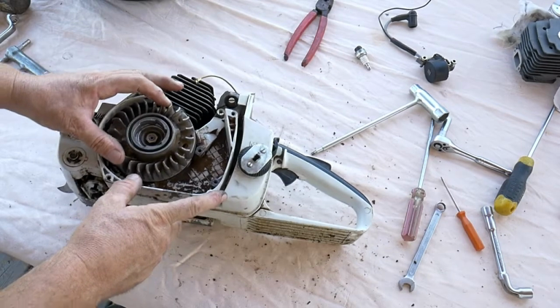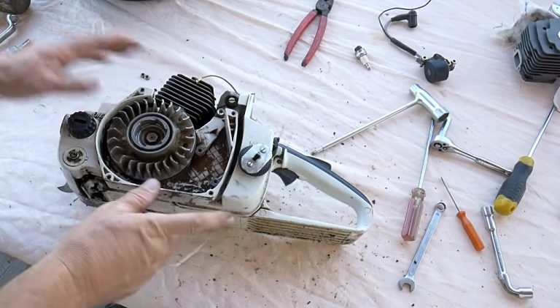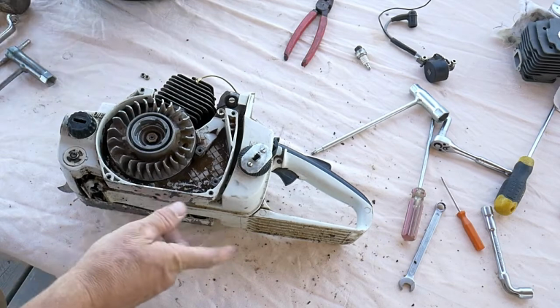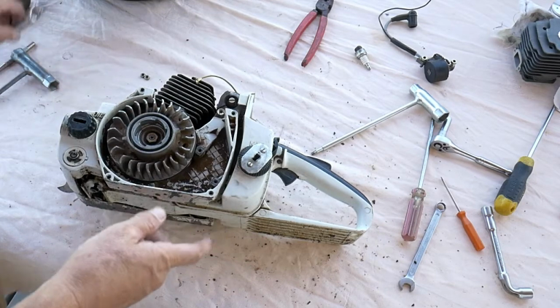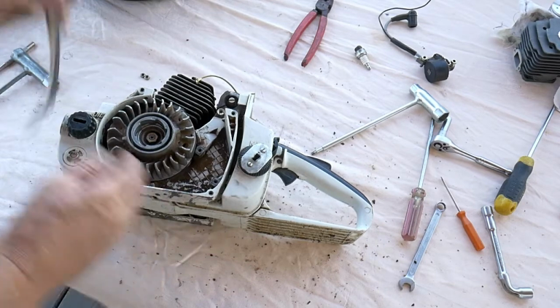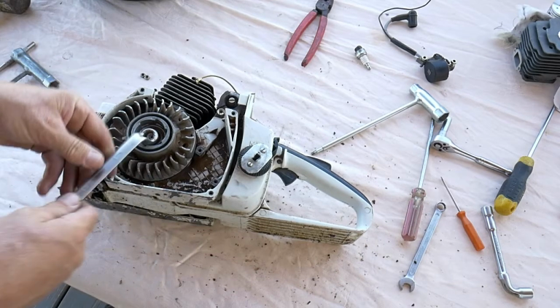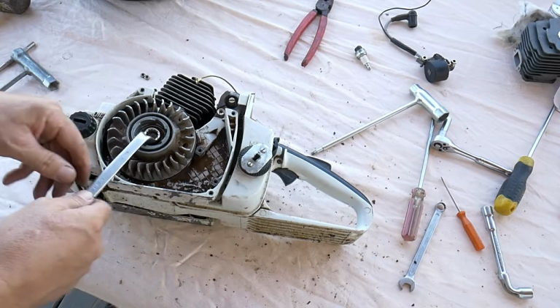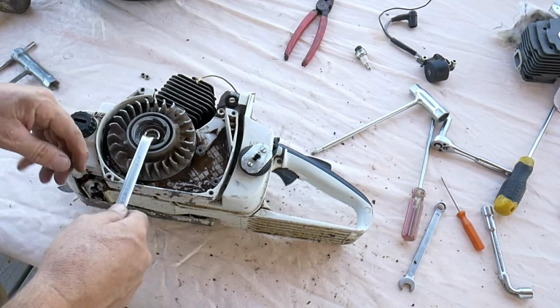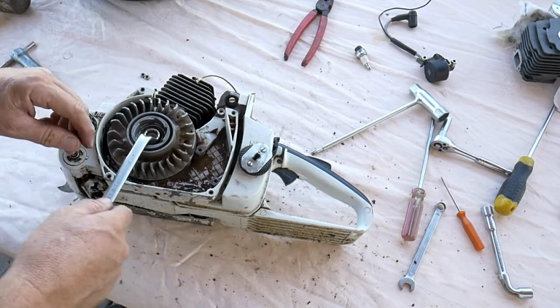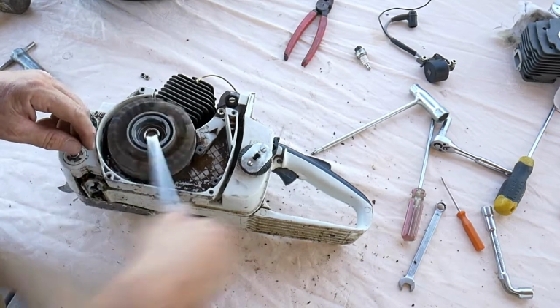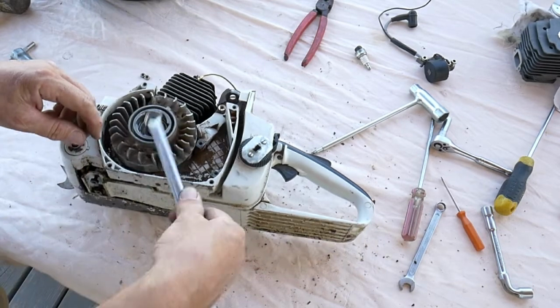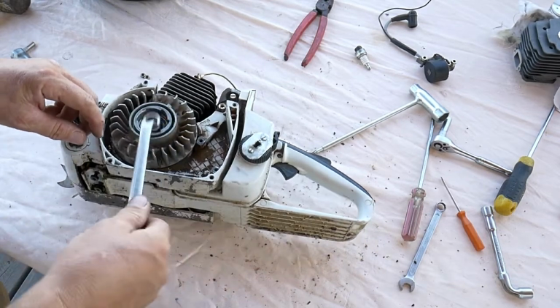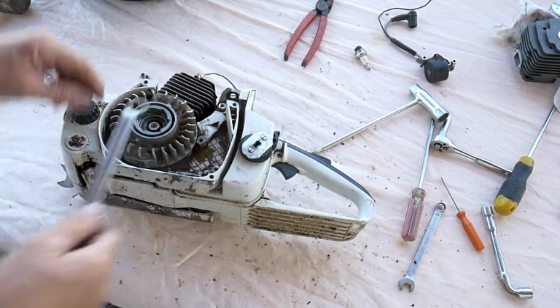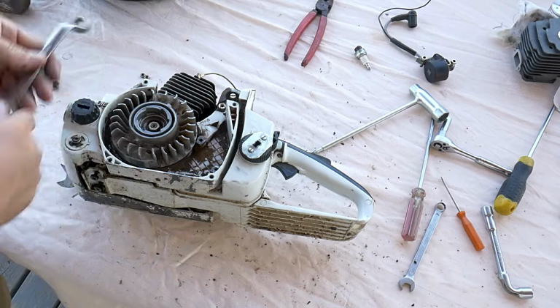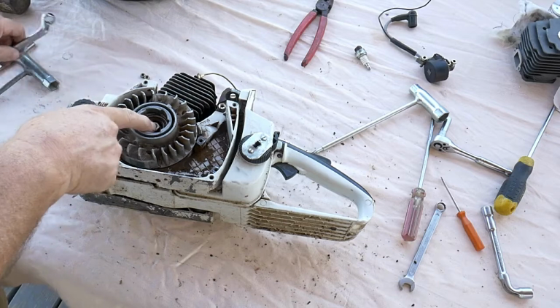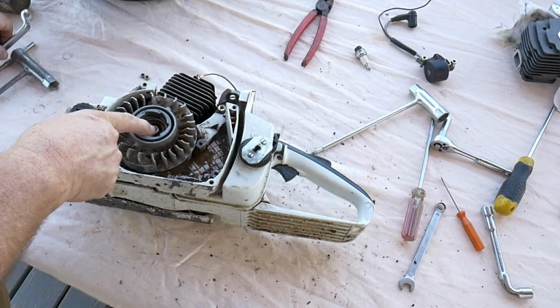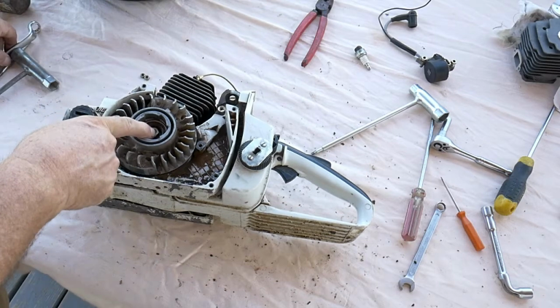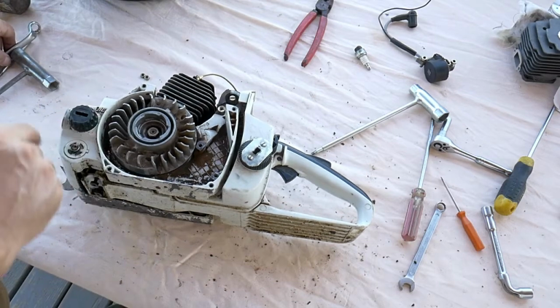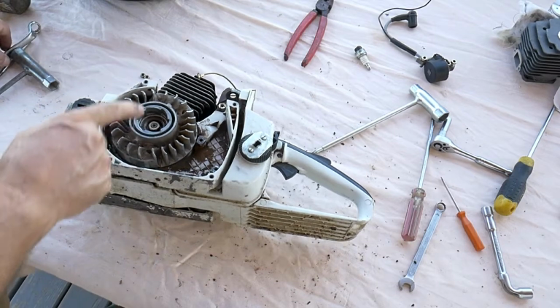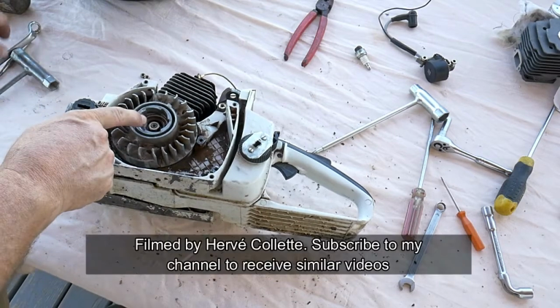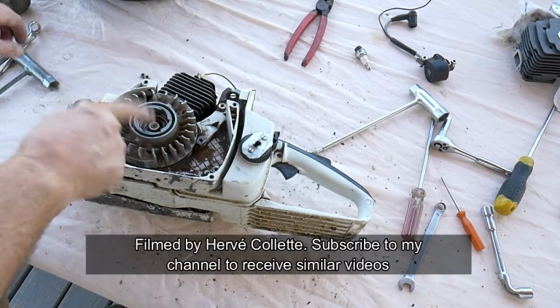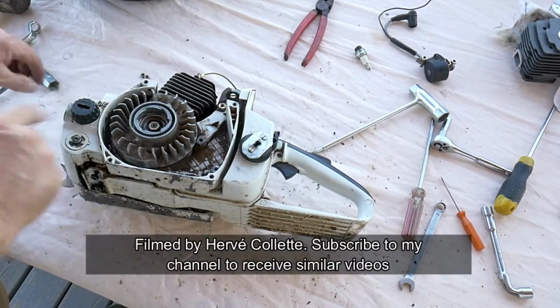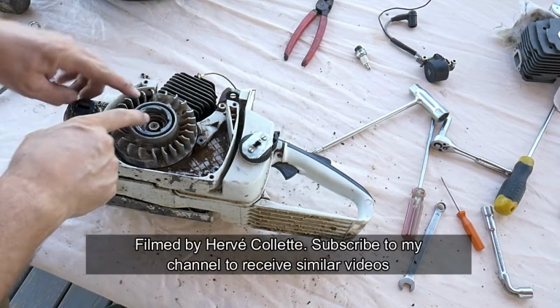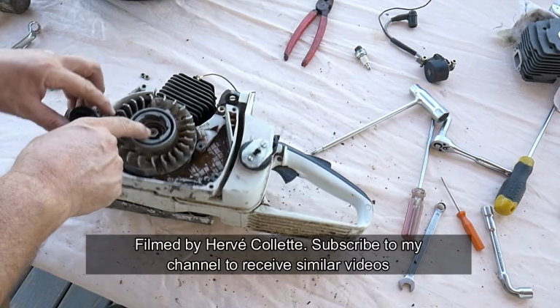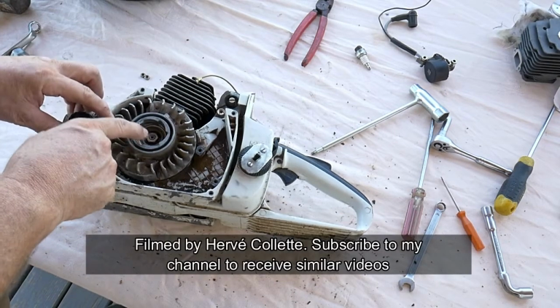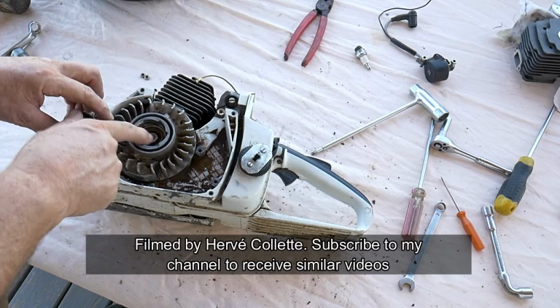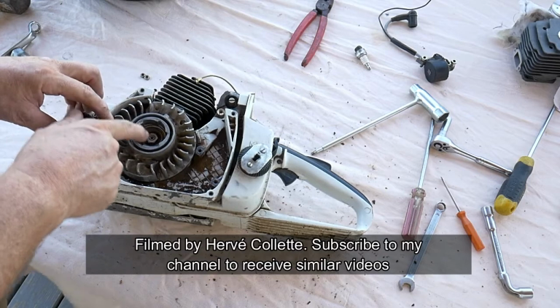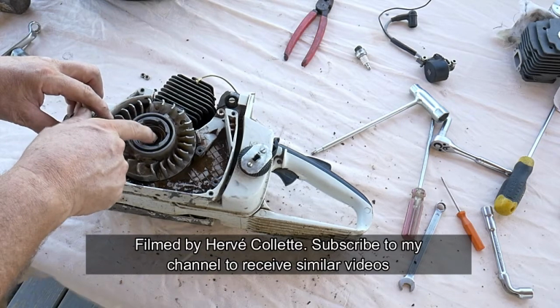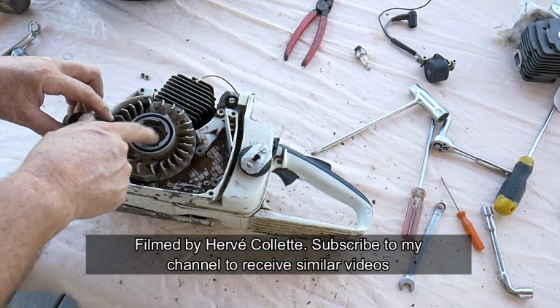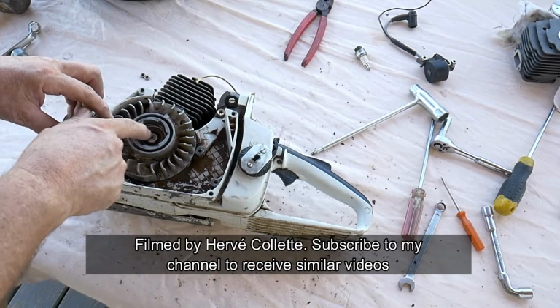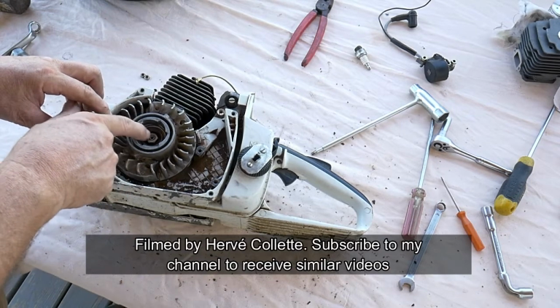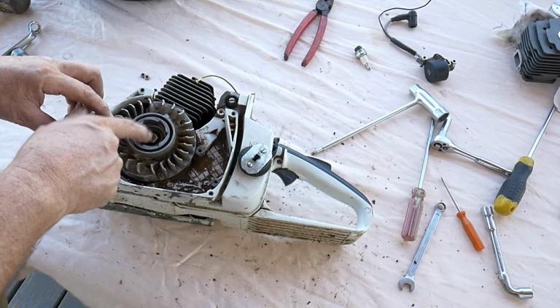At that point, you will use your spanner and you will open it. This will be loose. Once it's loose, you just leave it — you let it loose but you leave it on.